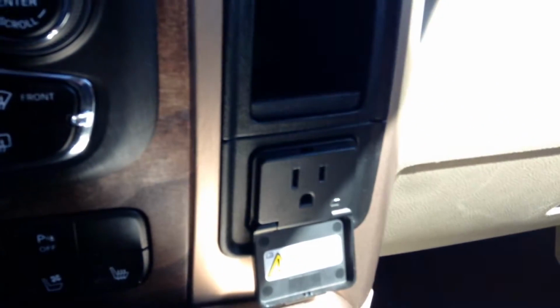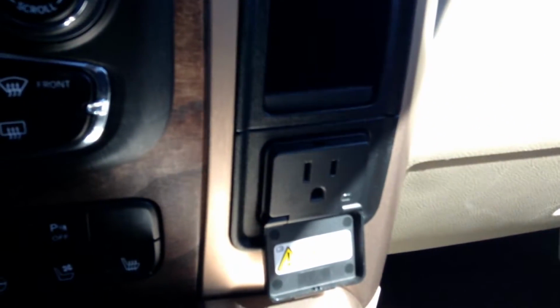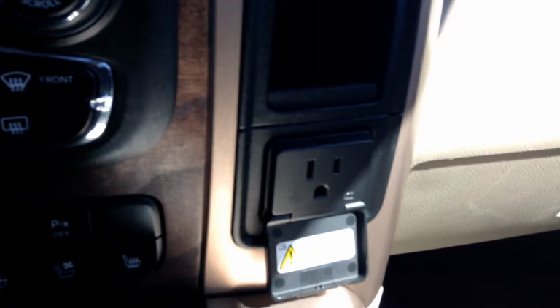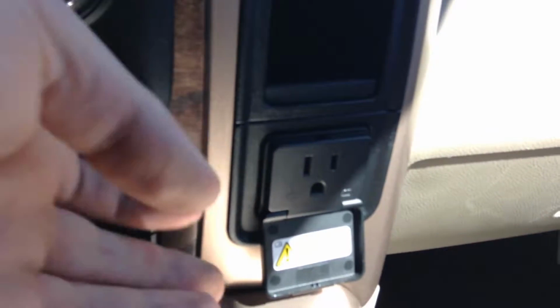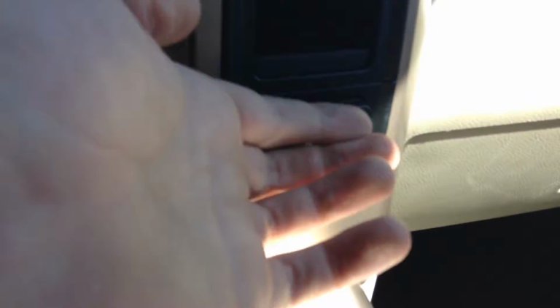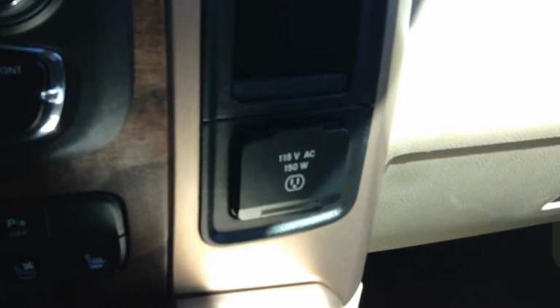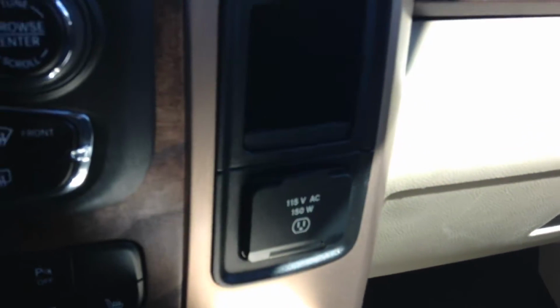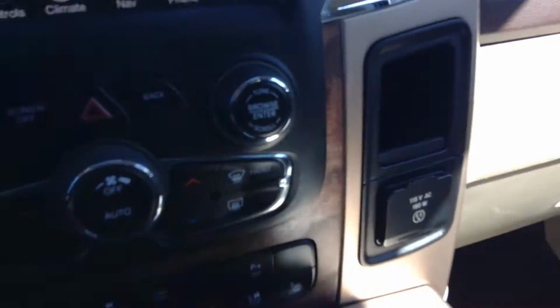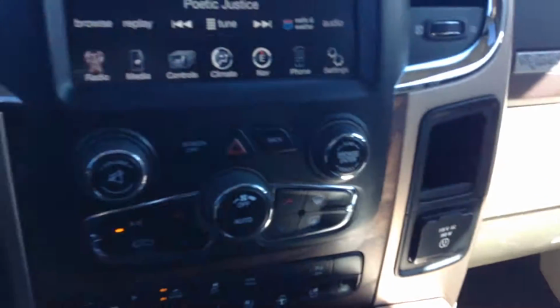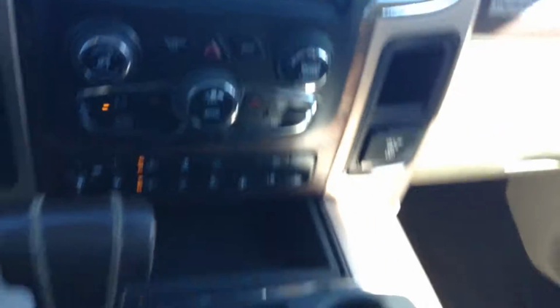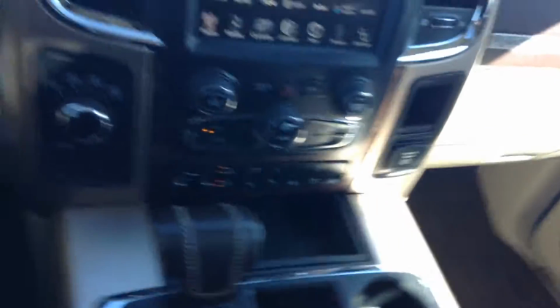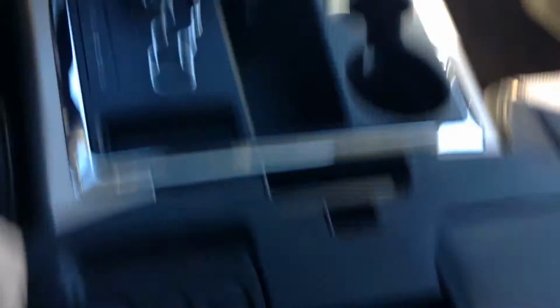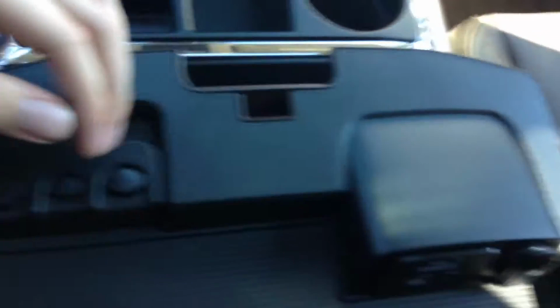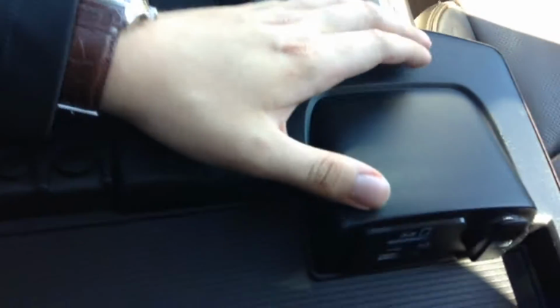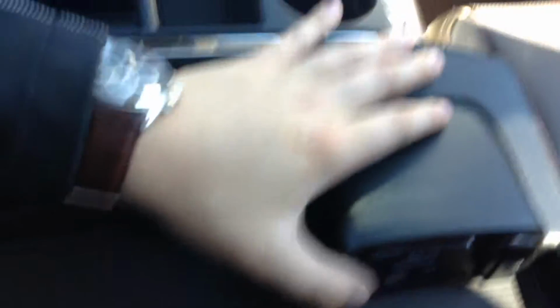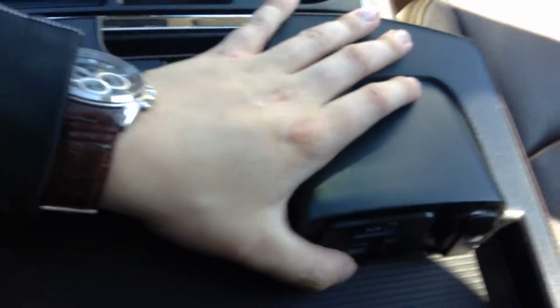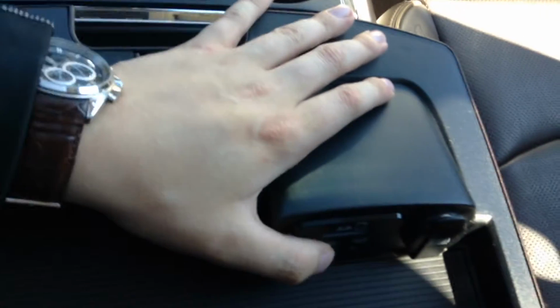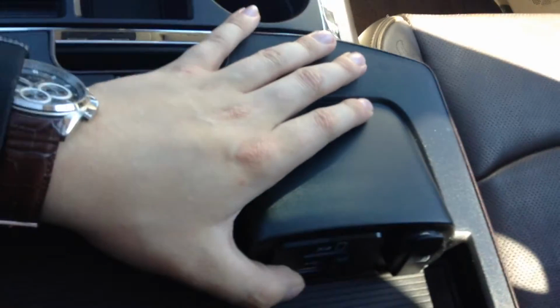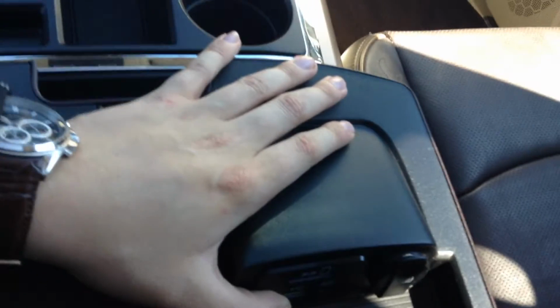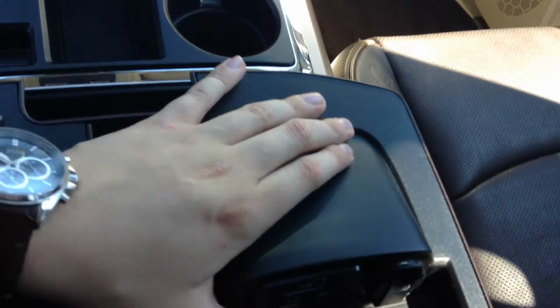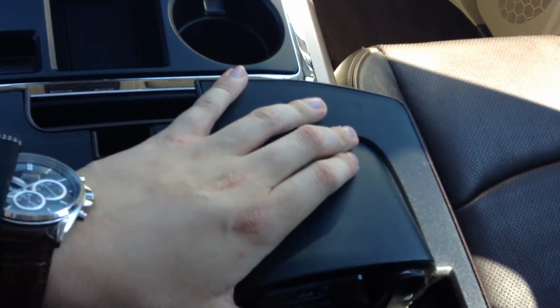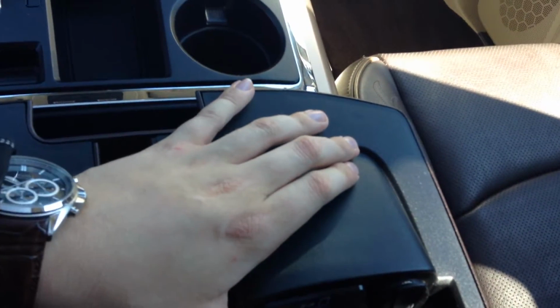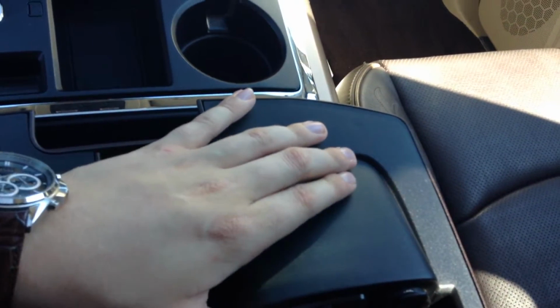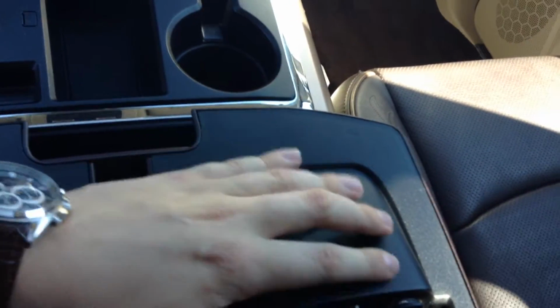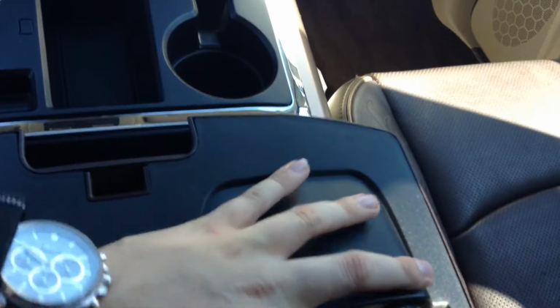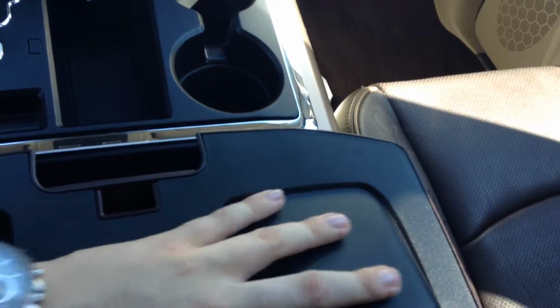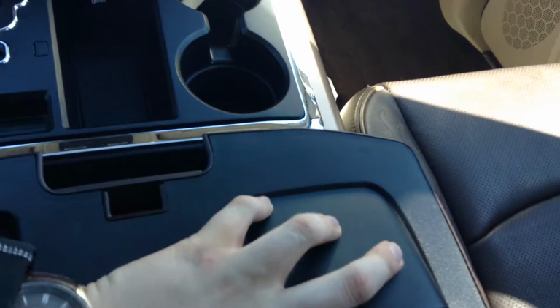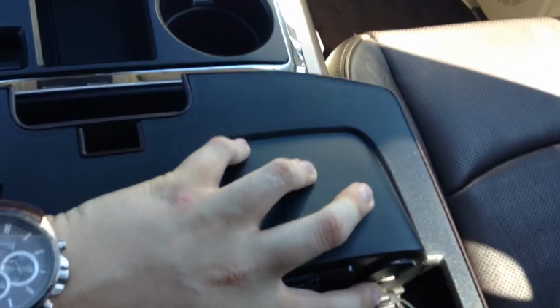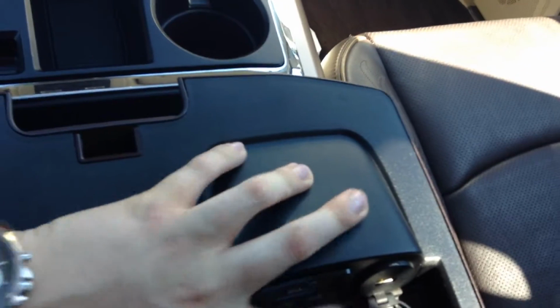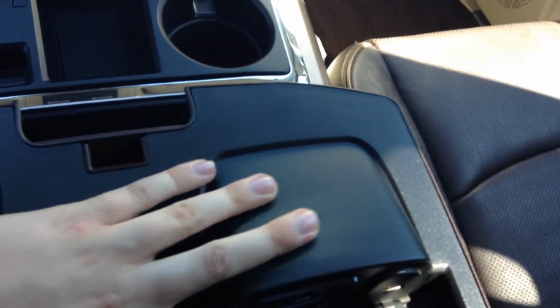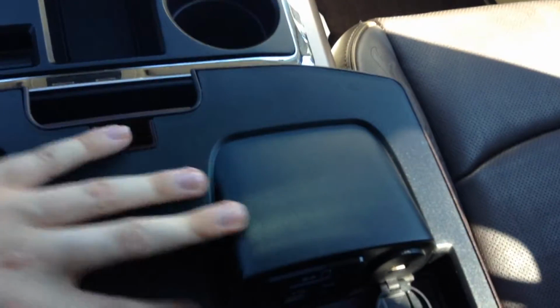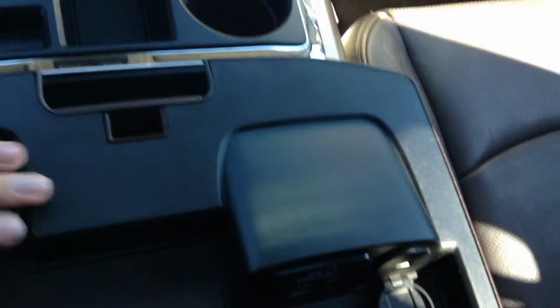Right in the front here you have your 115-volt outlet — very nice thing to have. This is where you can put your USB, your auxiliary, your SD card. You also have another USB outlet right there, so you can charge your phone.